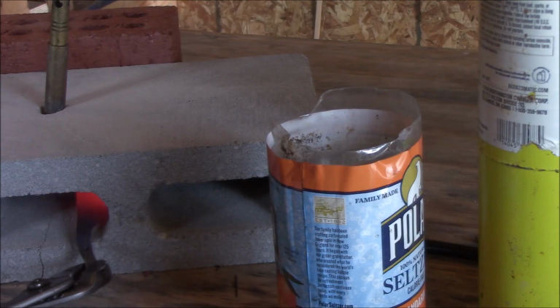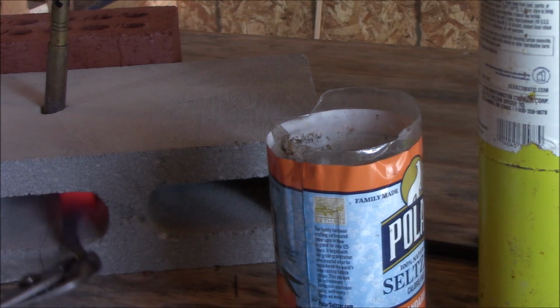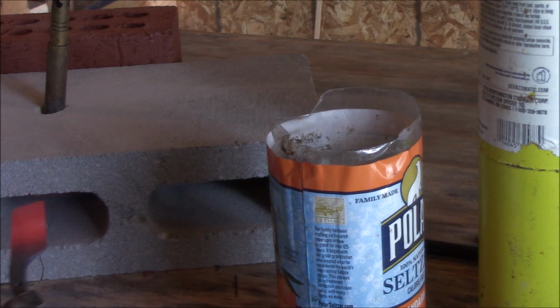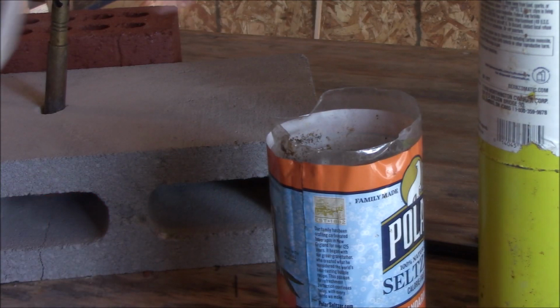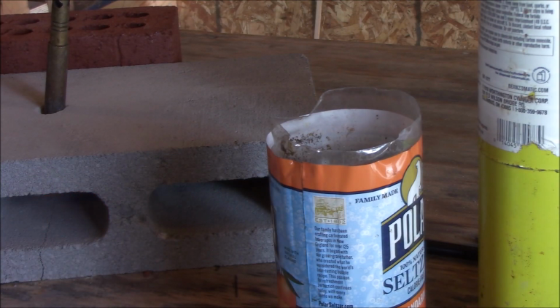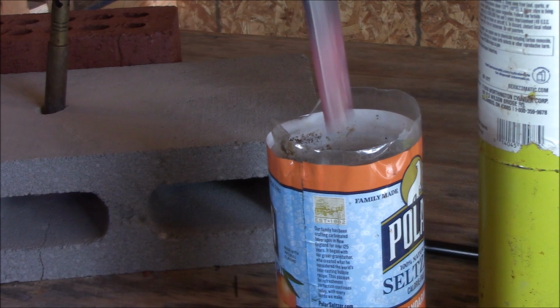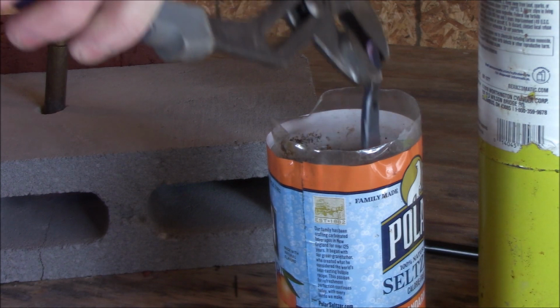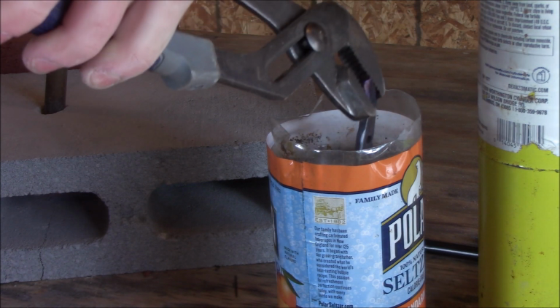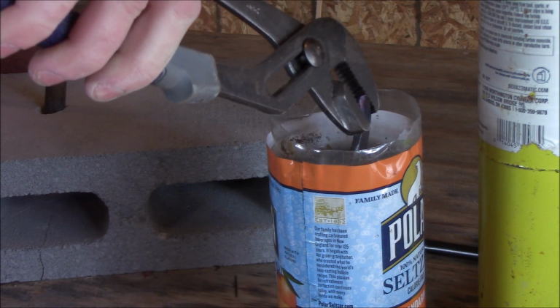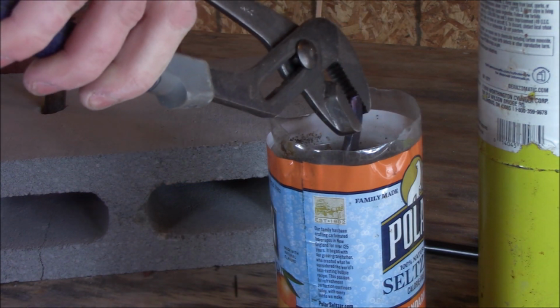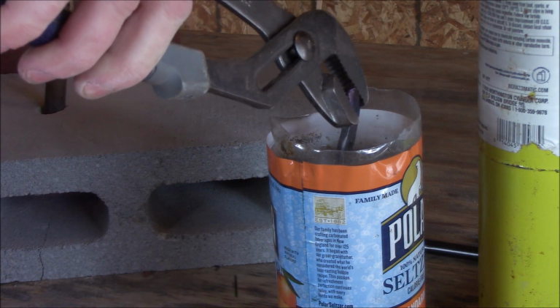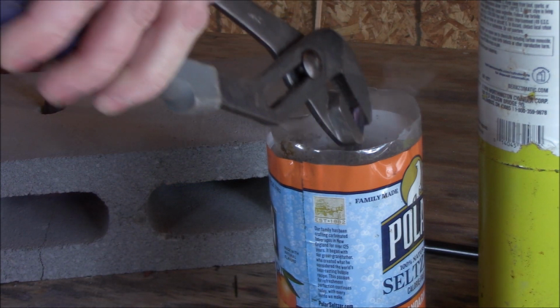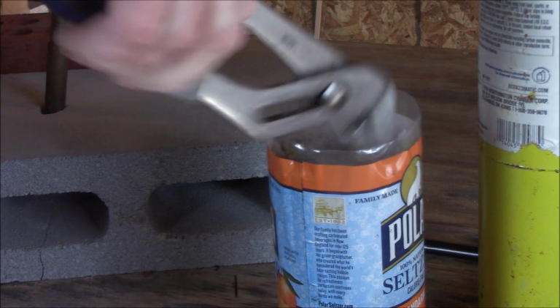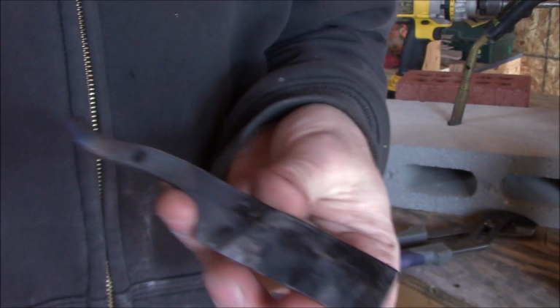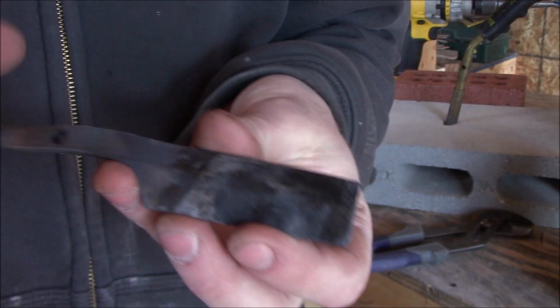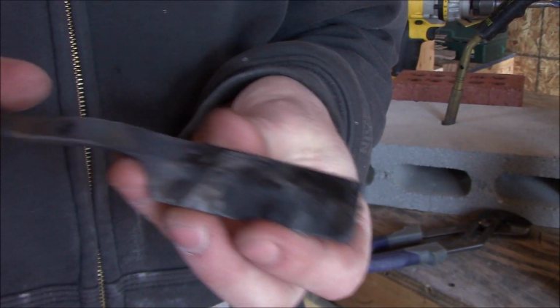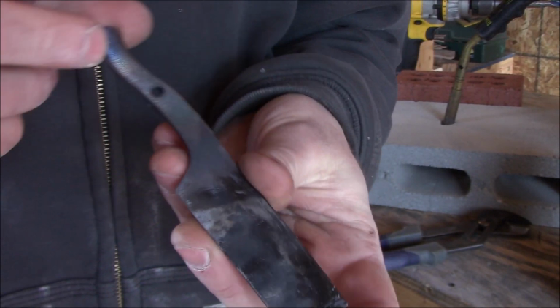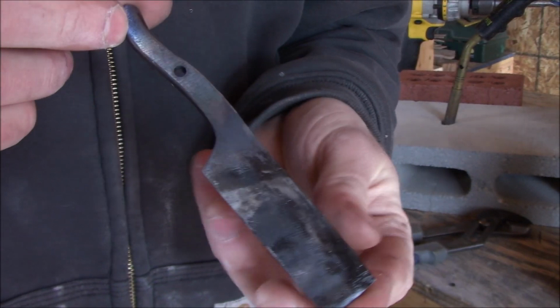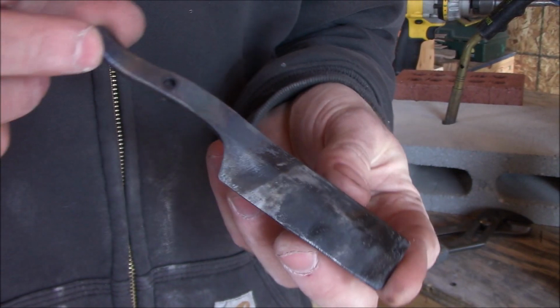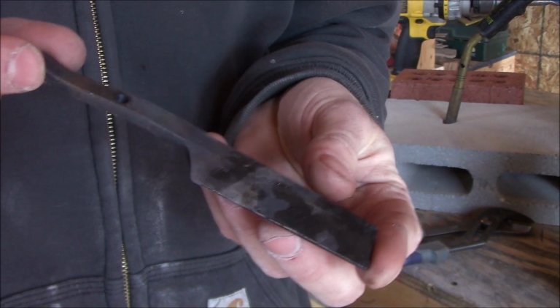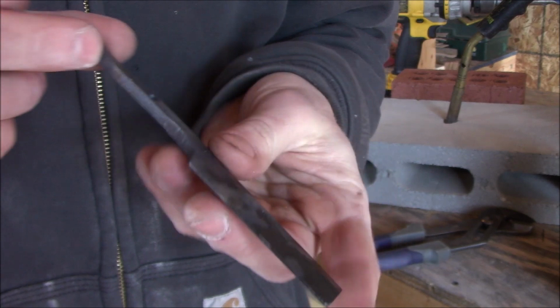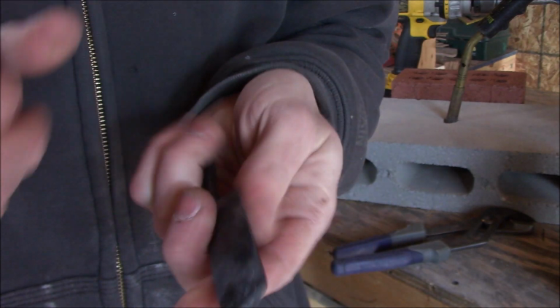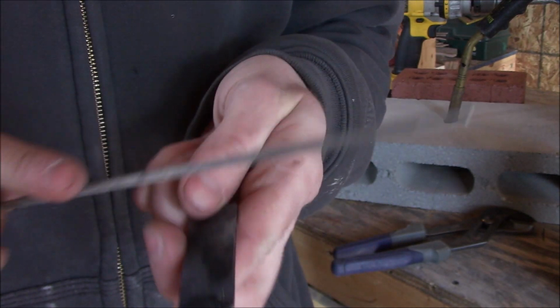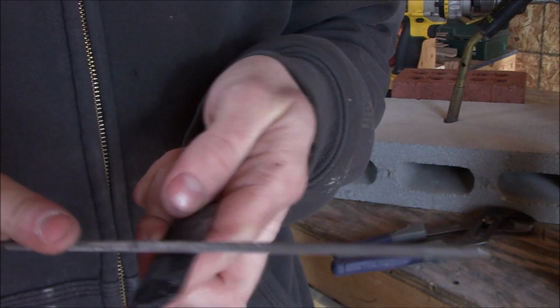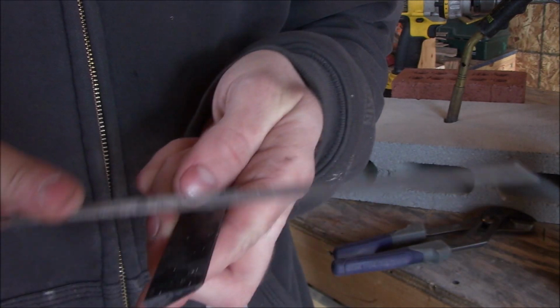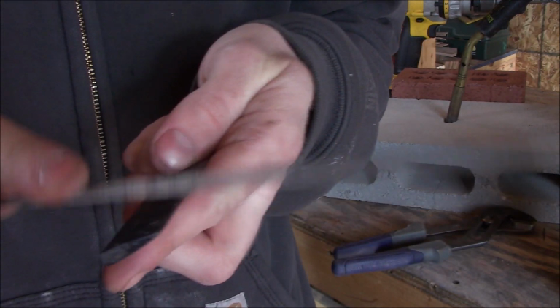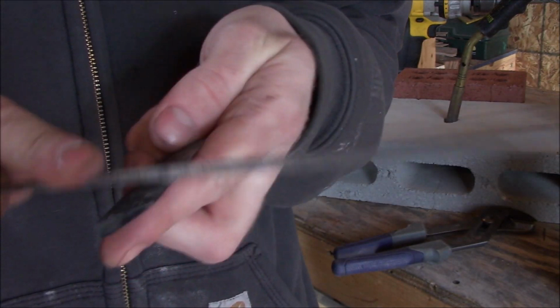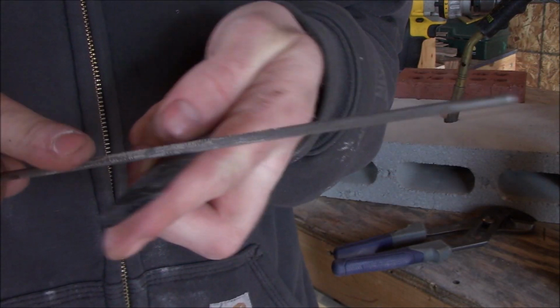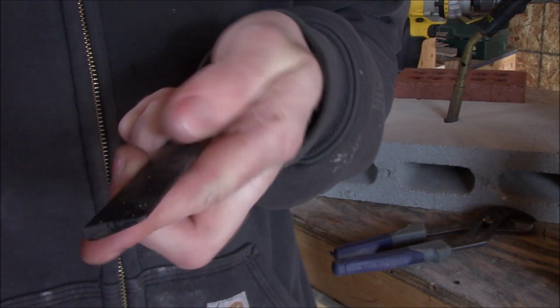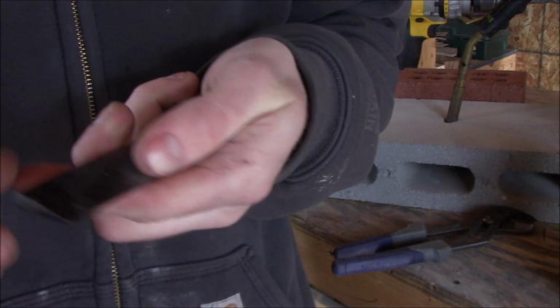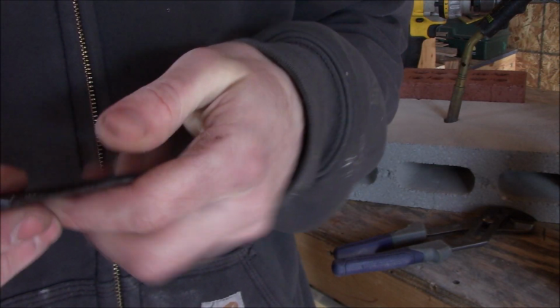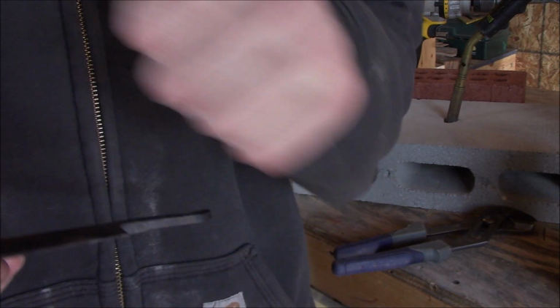I think where most people have trouble with 1095 is that they don't quench it fast enough. You have to quench 1095 very fast to get a good harden. I tend to quench it more, and I know that can be risky, but I usually get really good results from it.